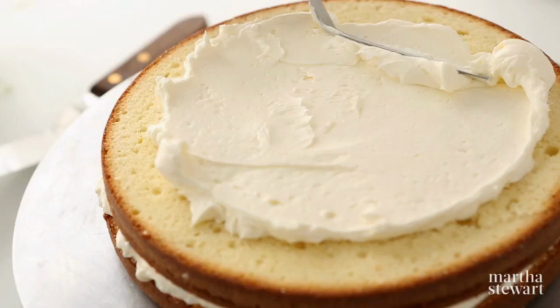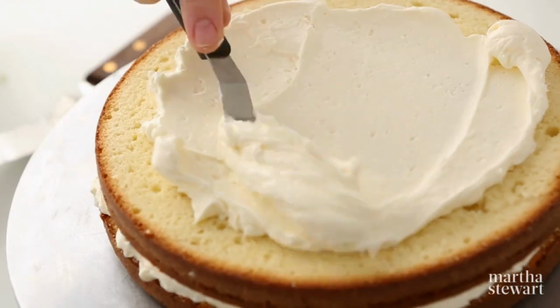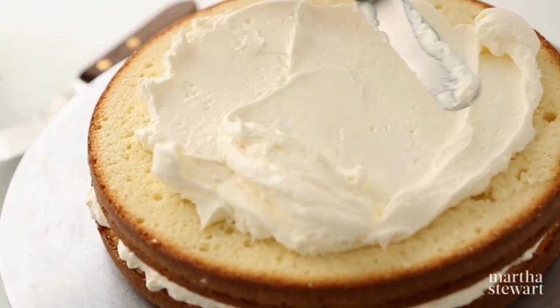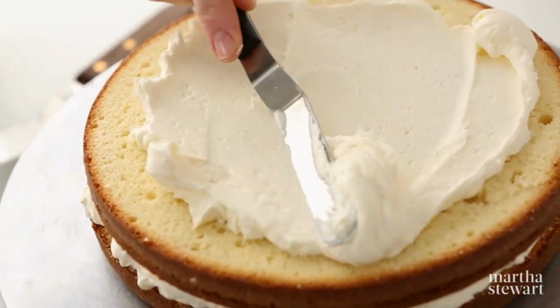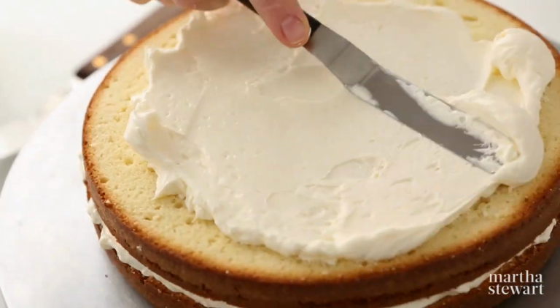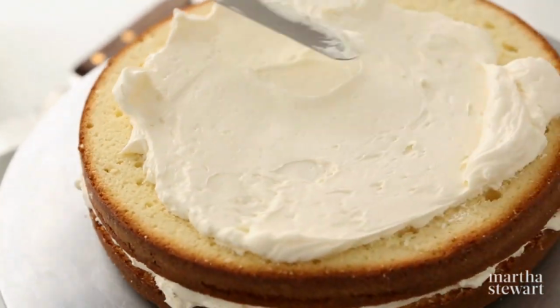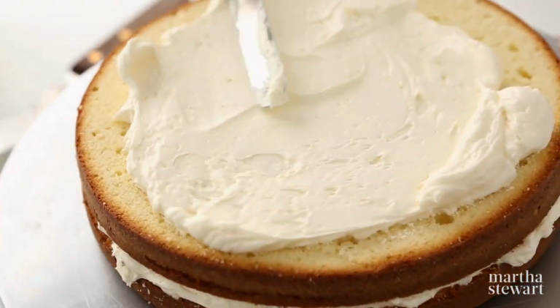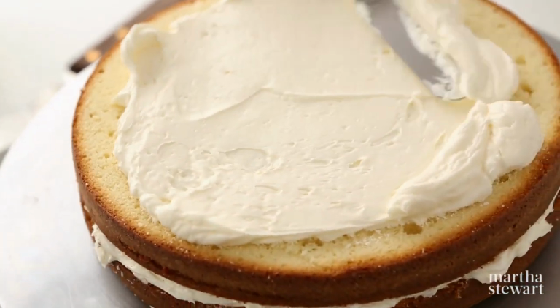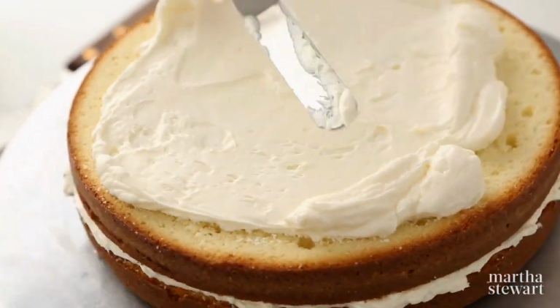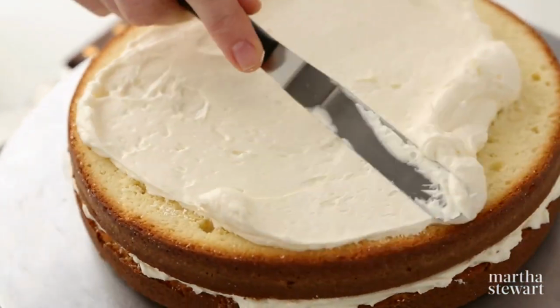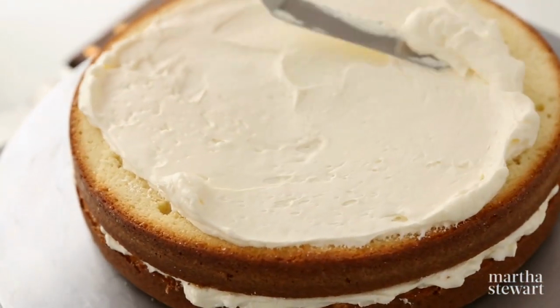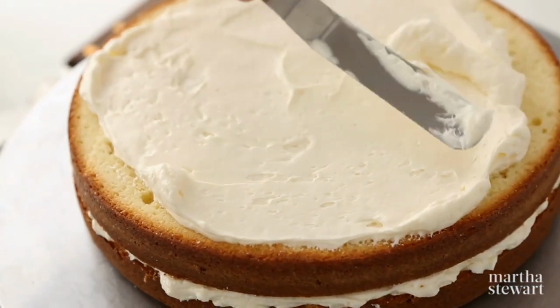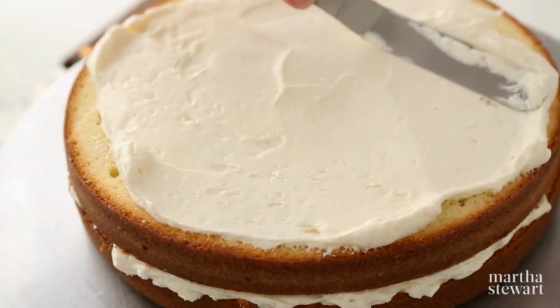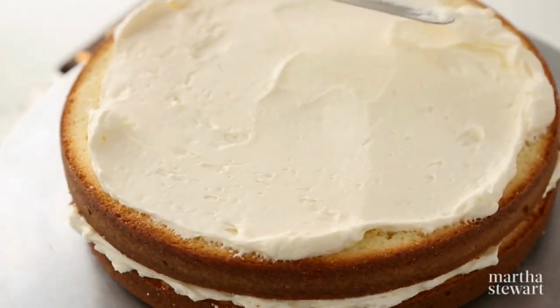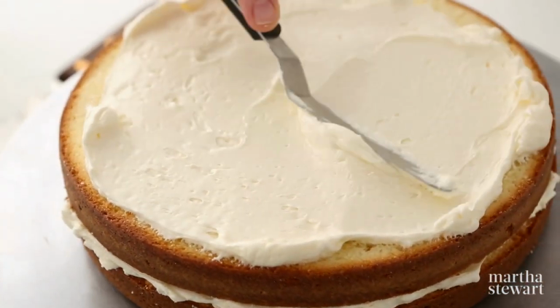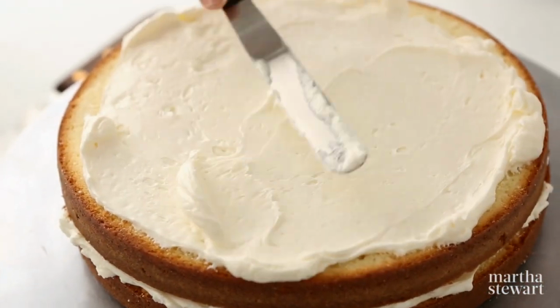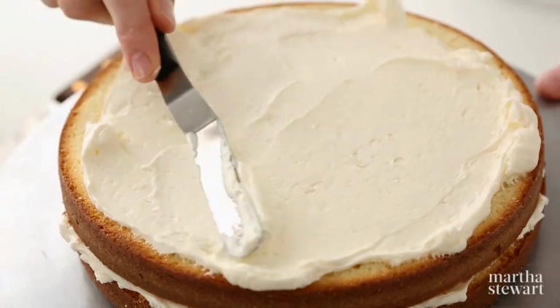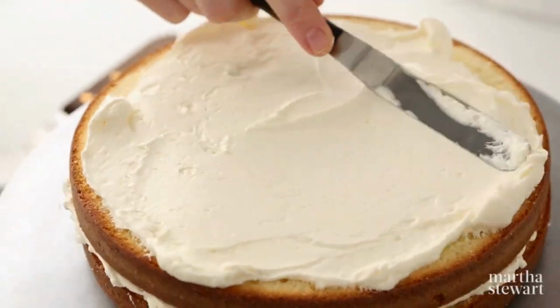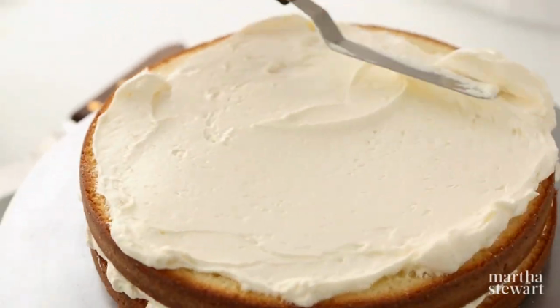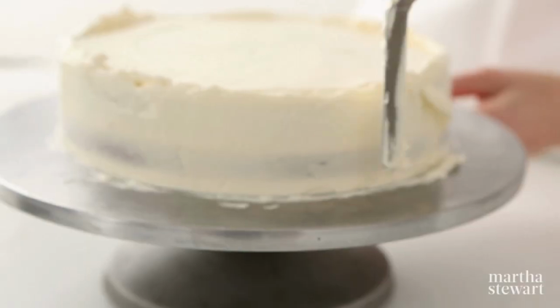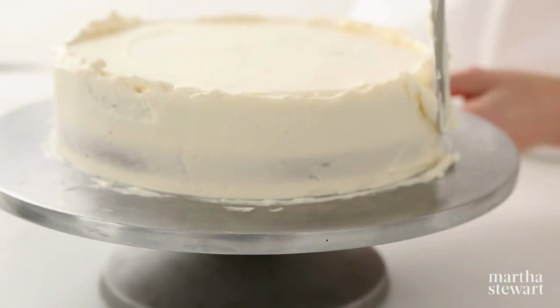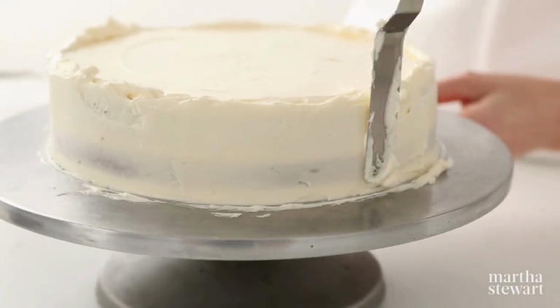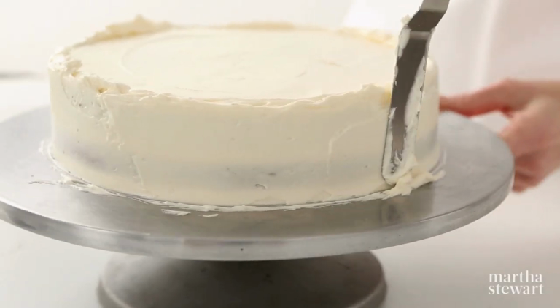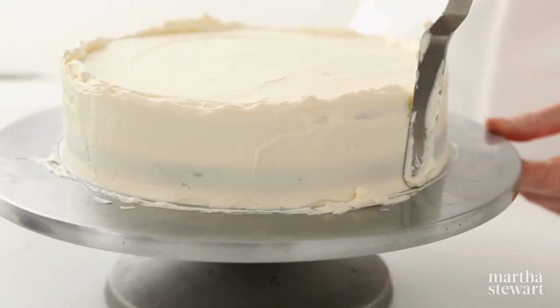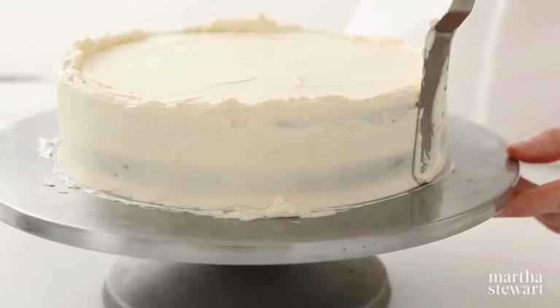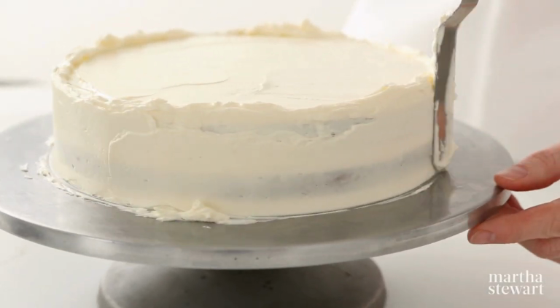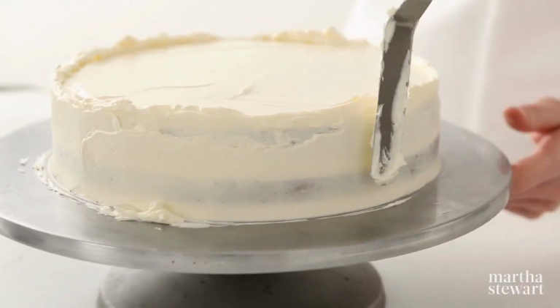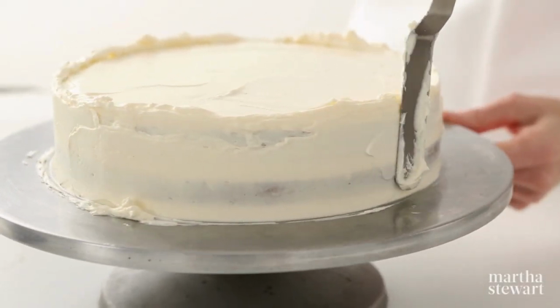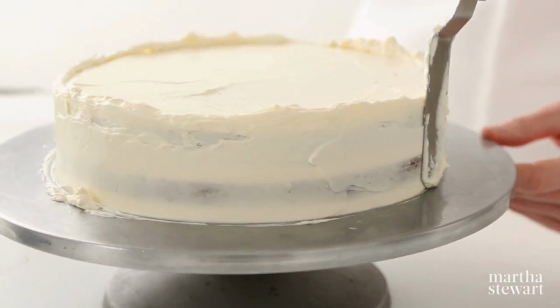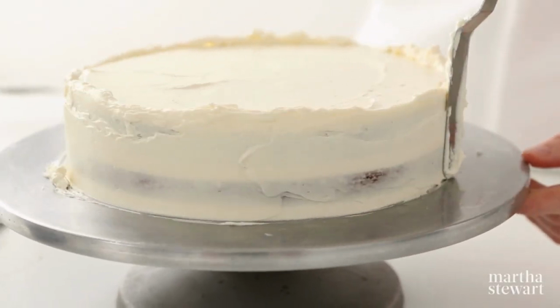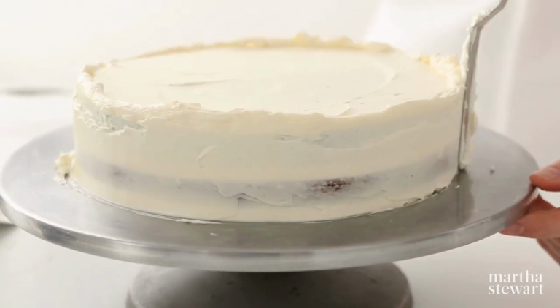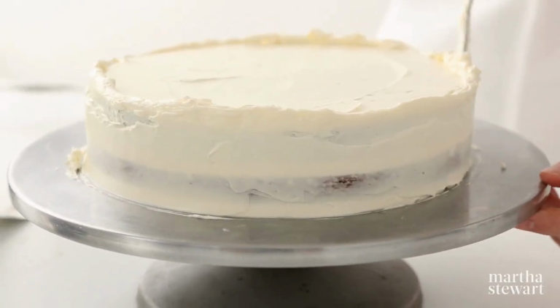Now you're ready to spread a thin coat of frosting over the top and sides of the cake. This will seal in any stray crumbs before the final coat is applied.